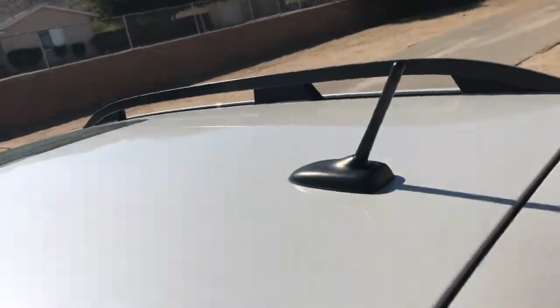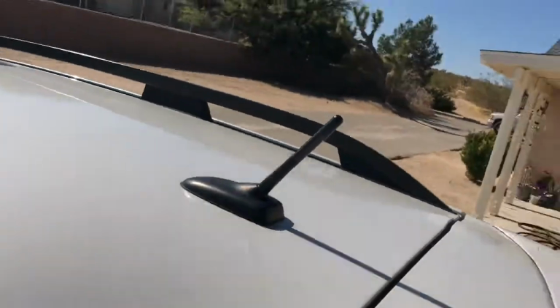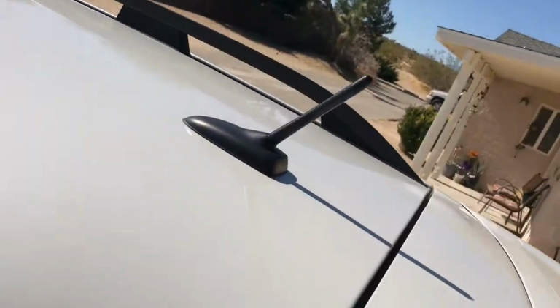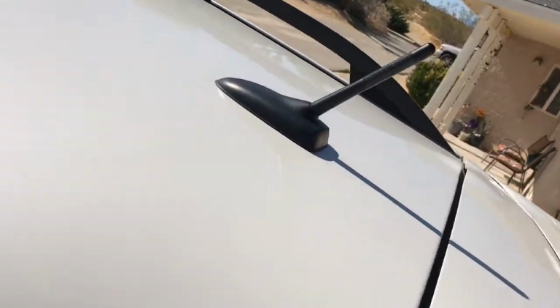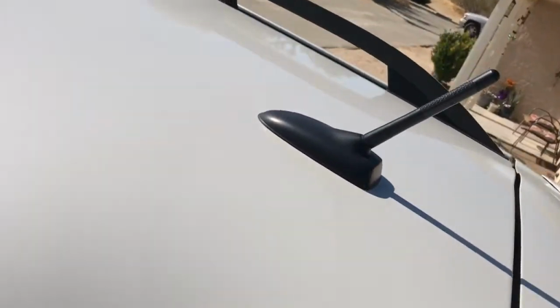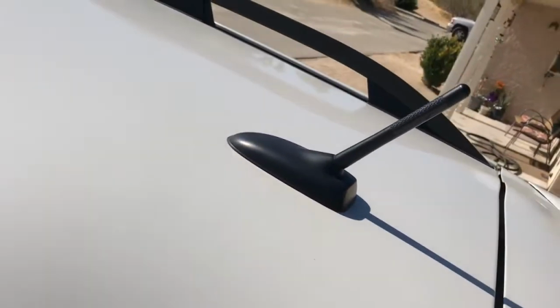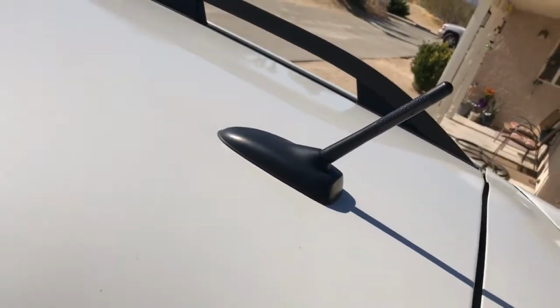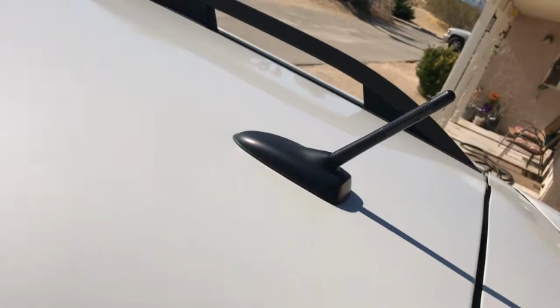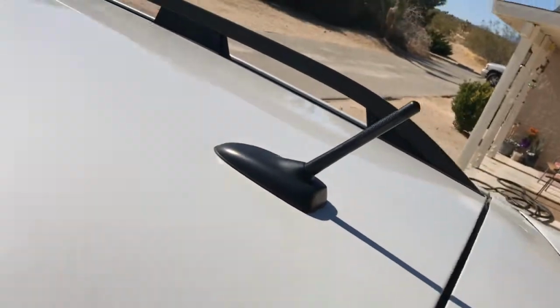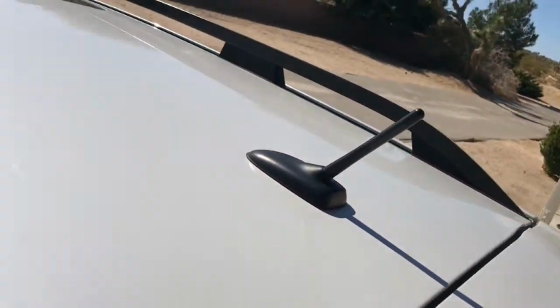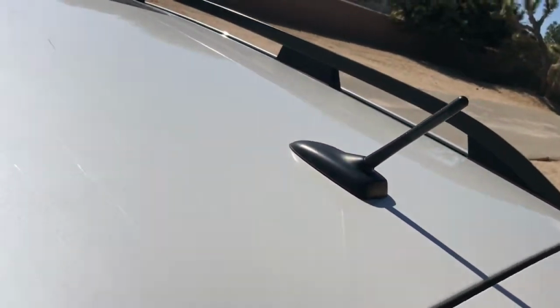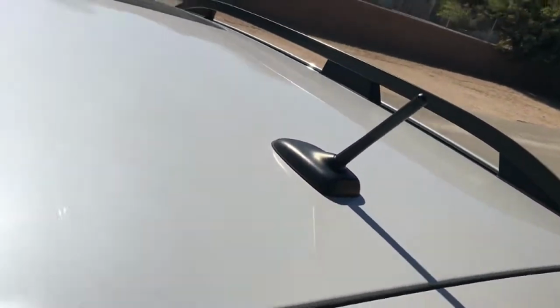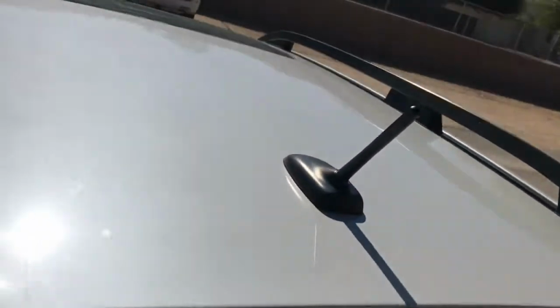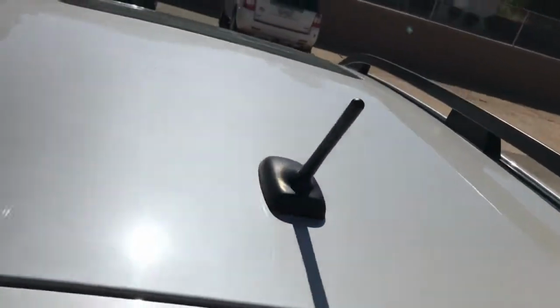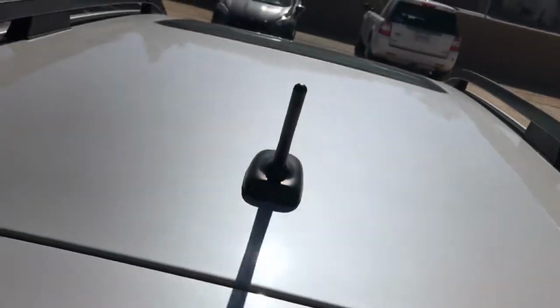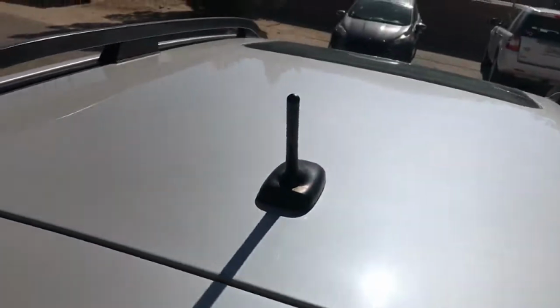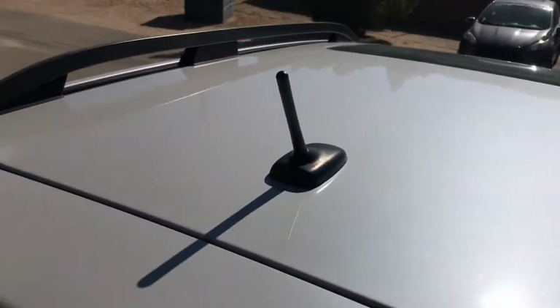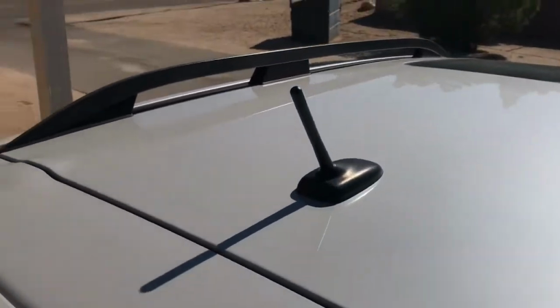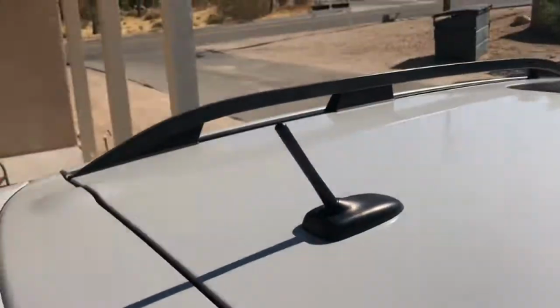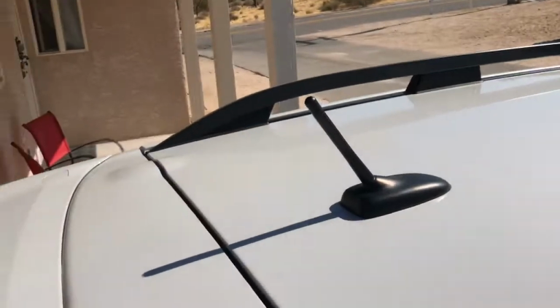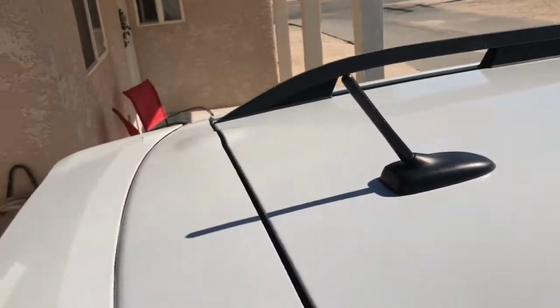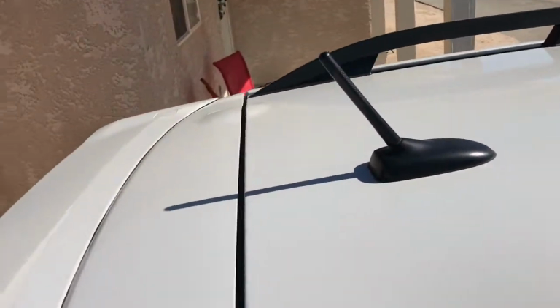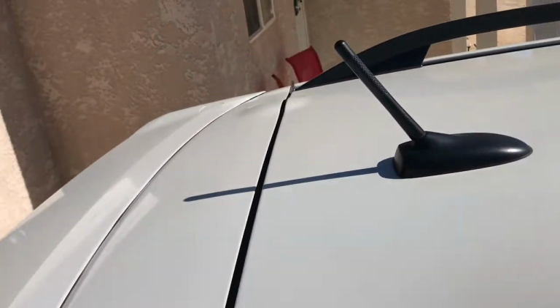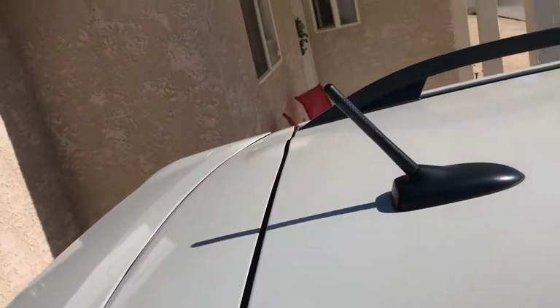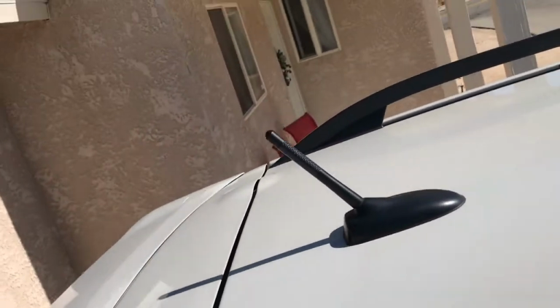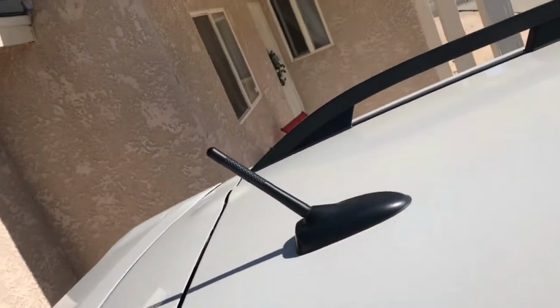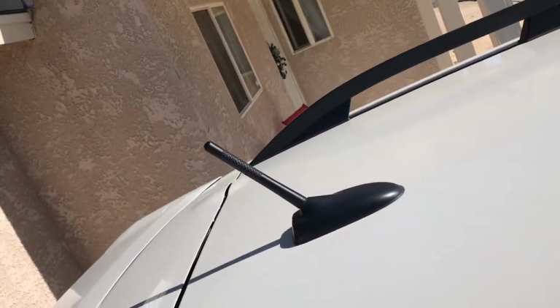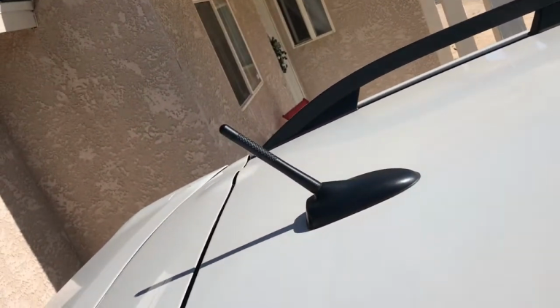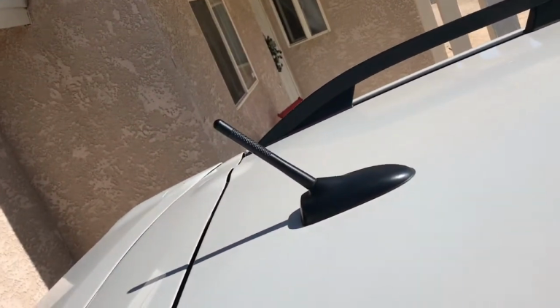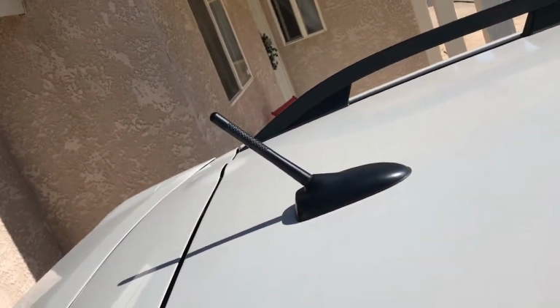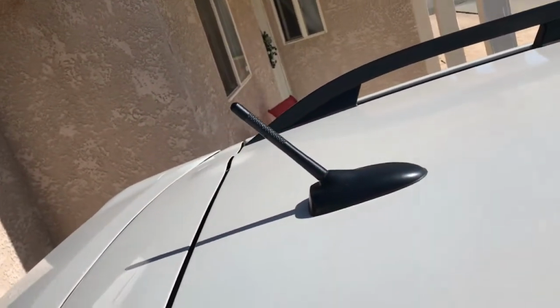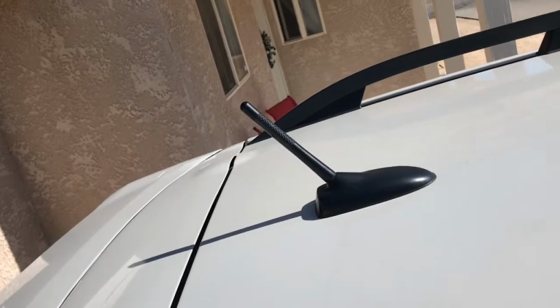Perfect. Looks great. A nice little quick install.